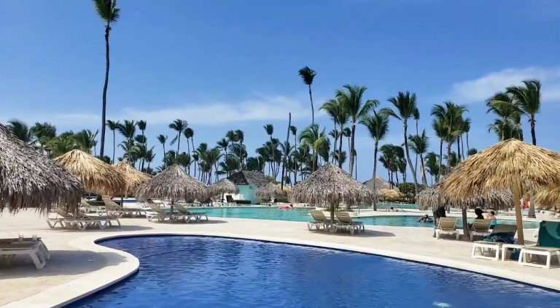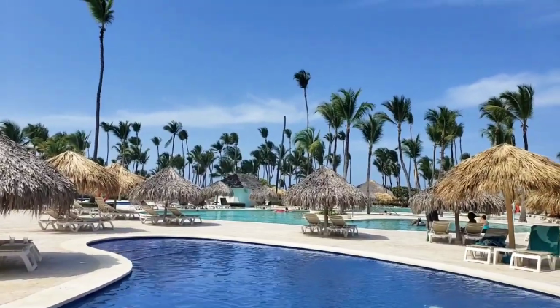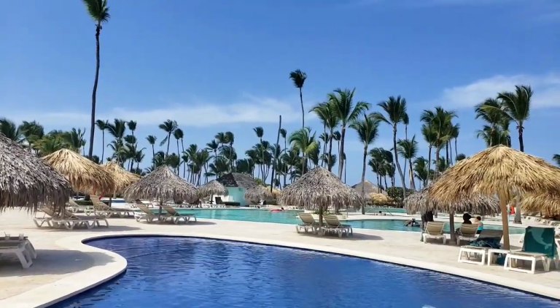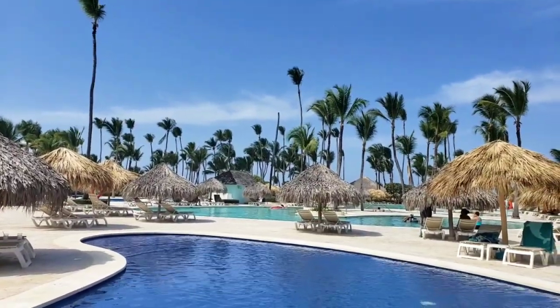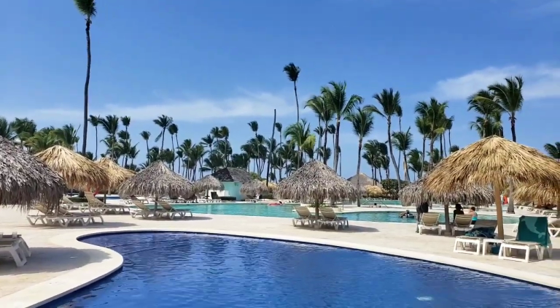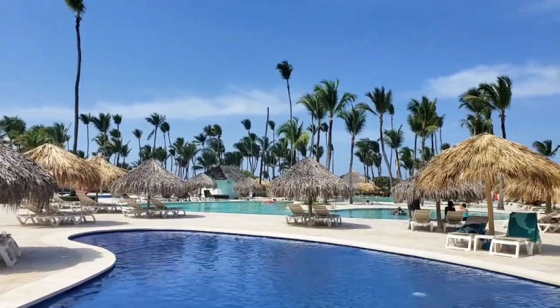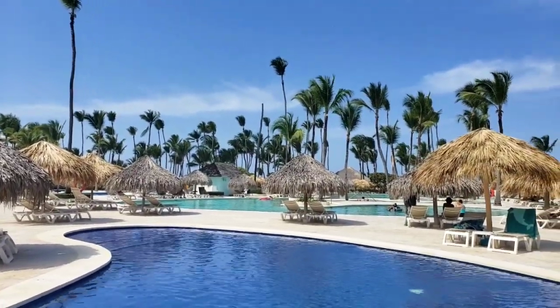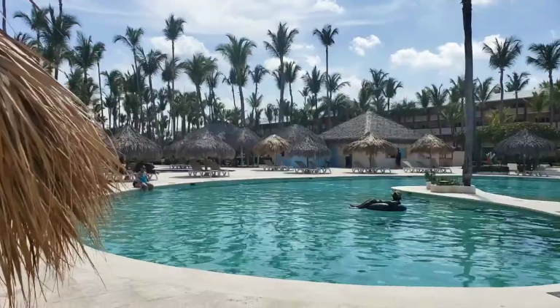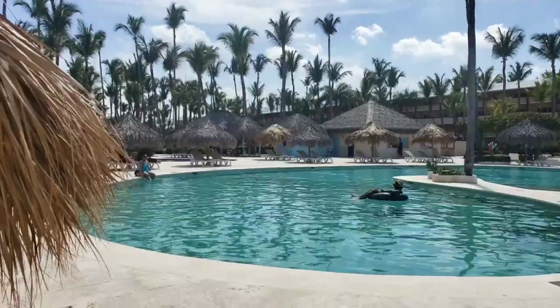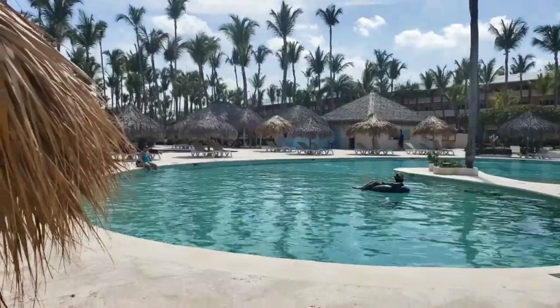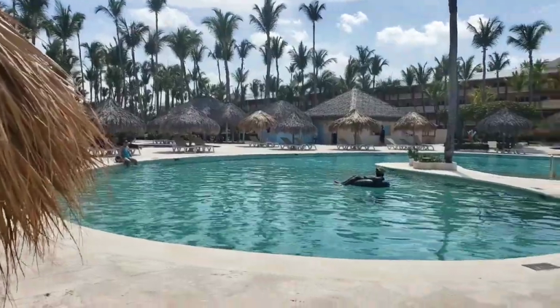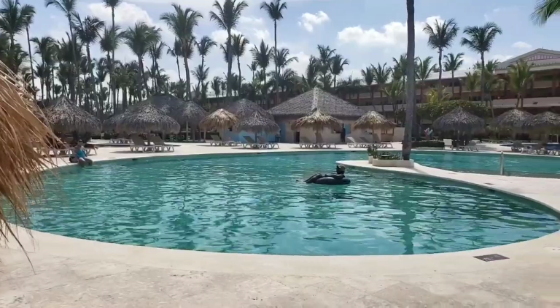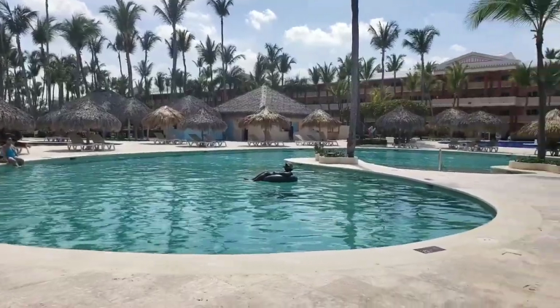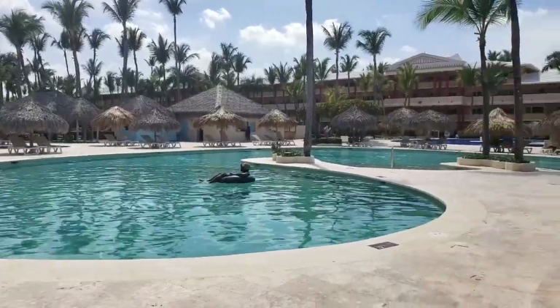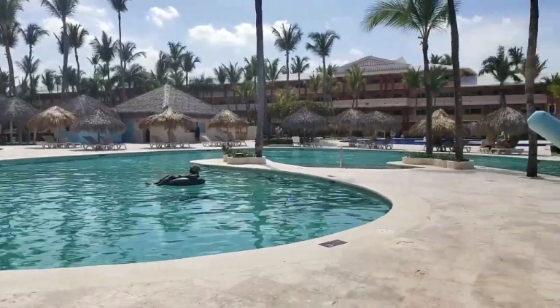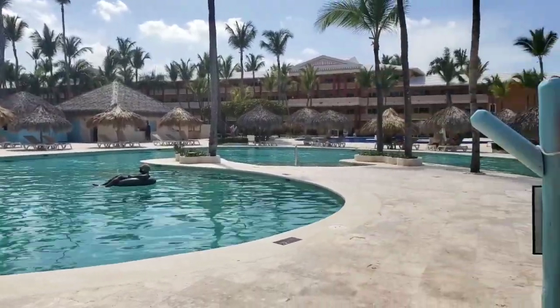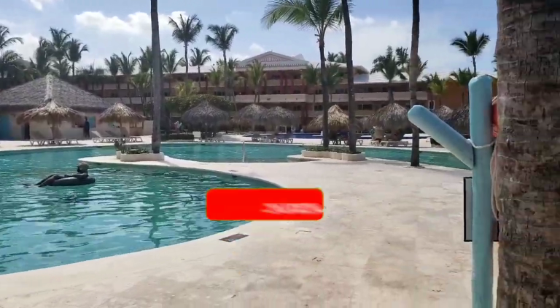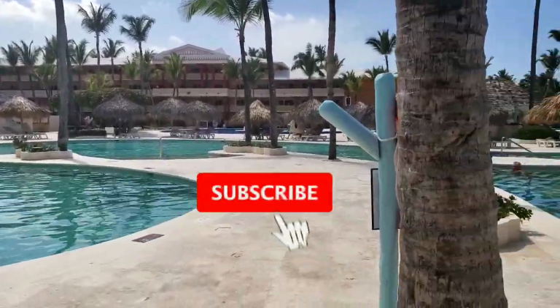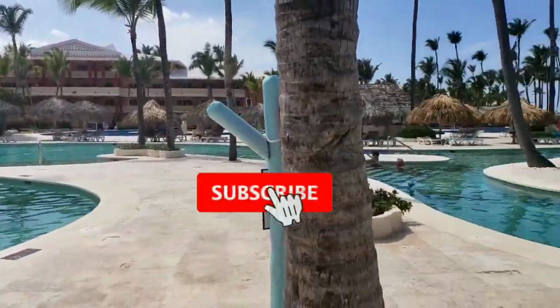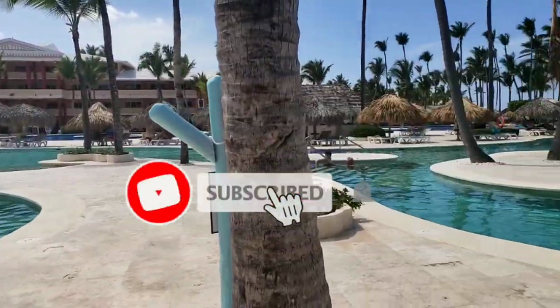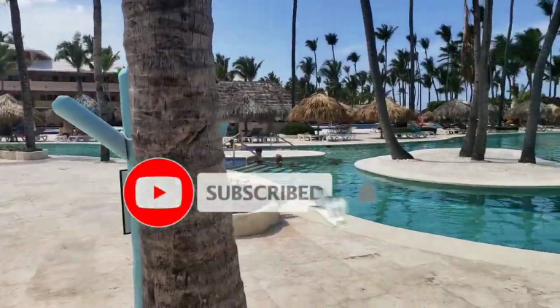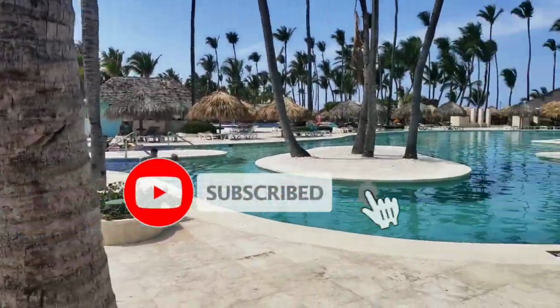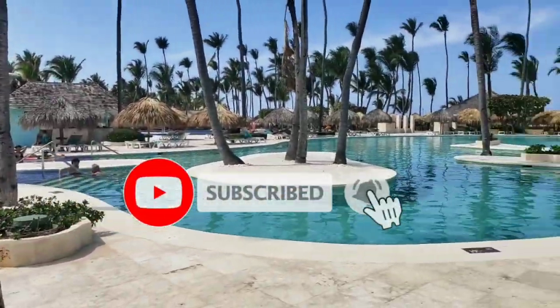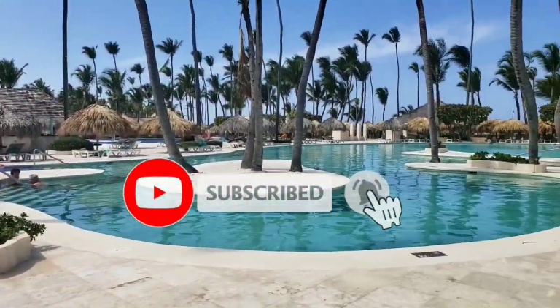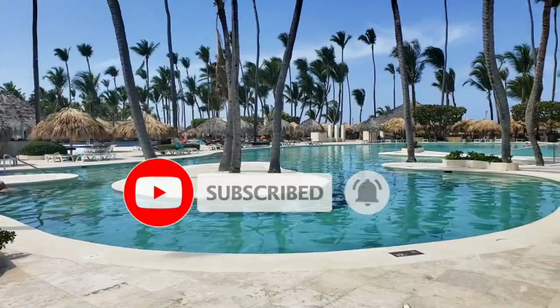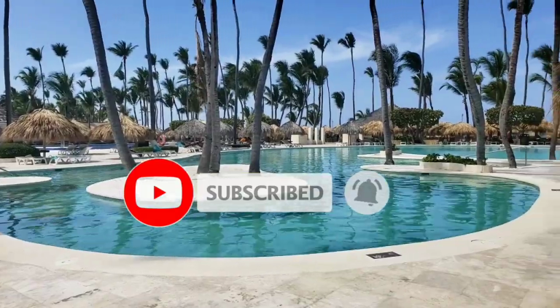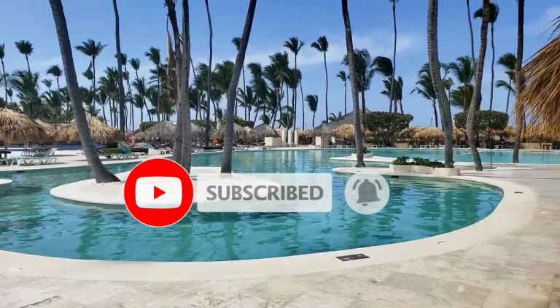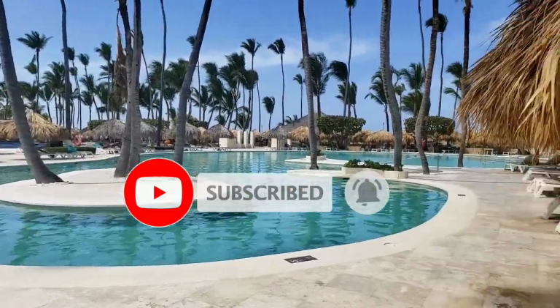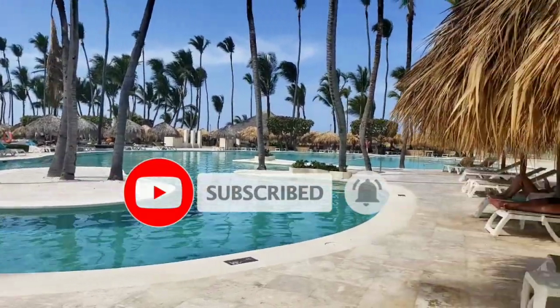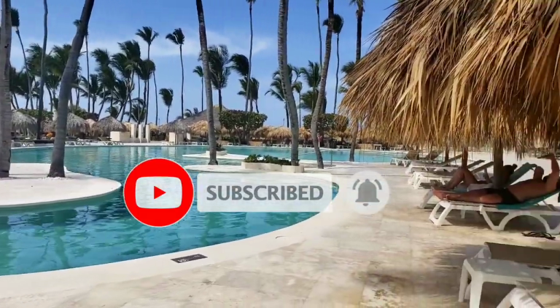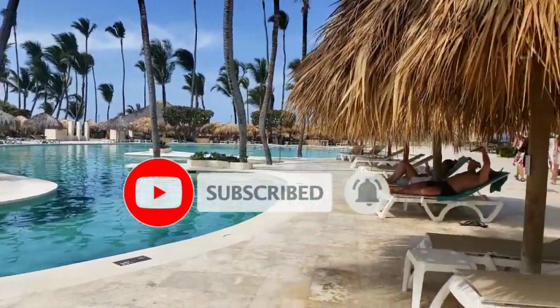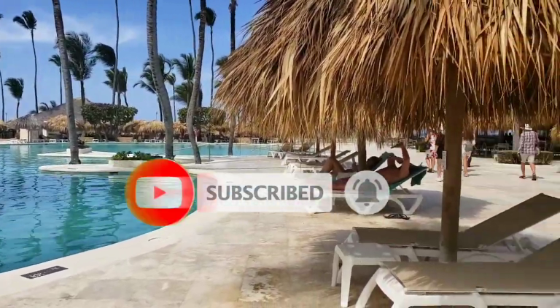Well, my friends, I hope this video was interesting and useful for you. Please subscribe to my channel and ask questions in the comments. See you here in Punta Cana — bye-bye!